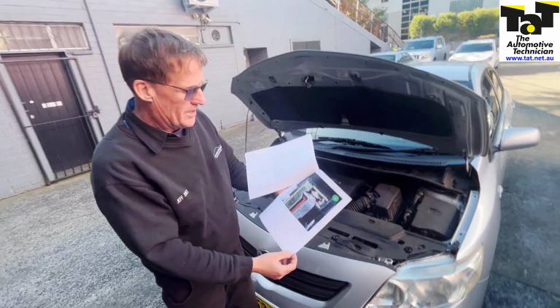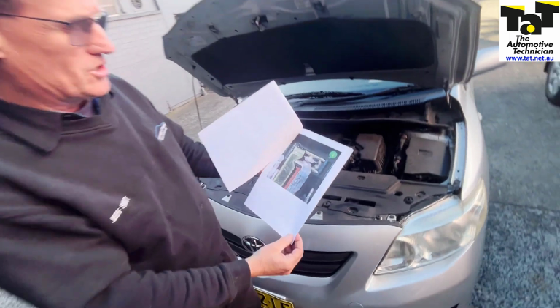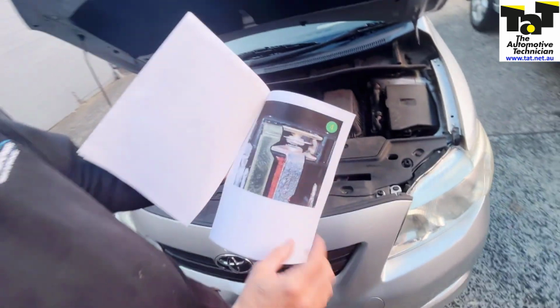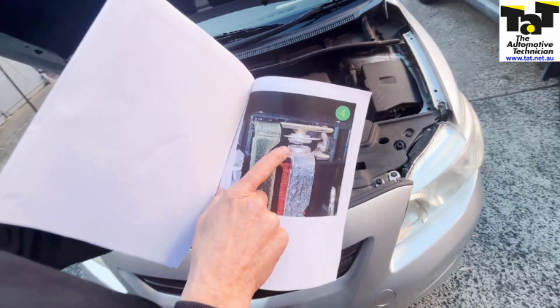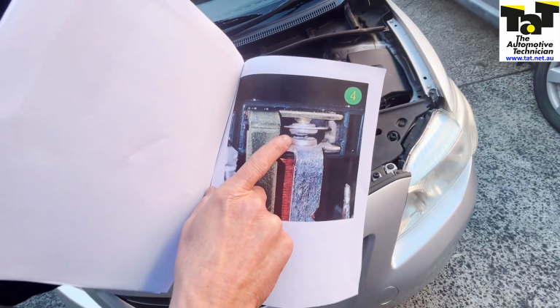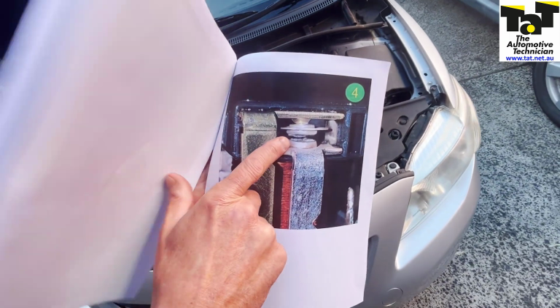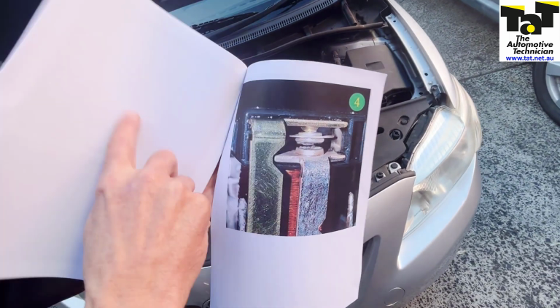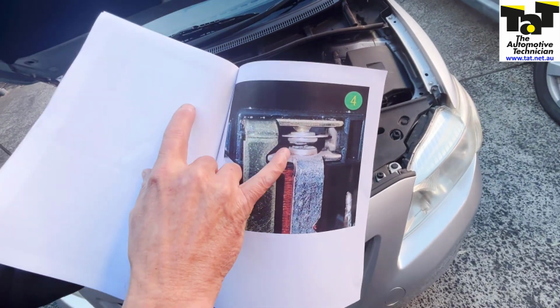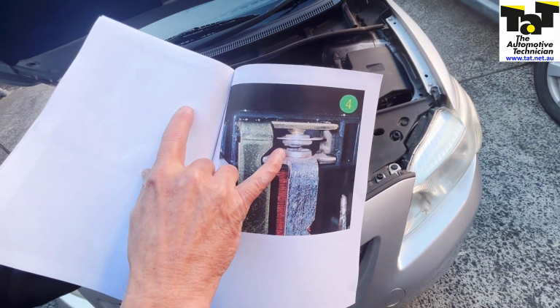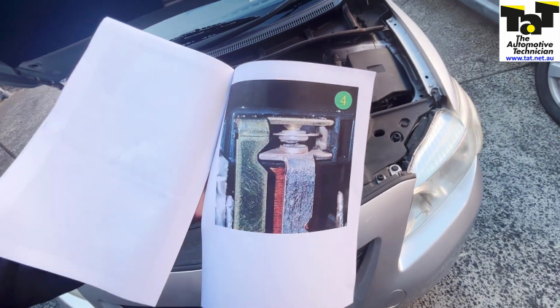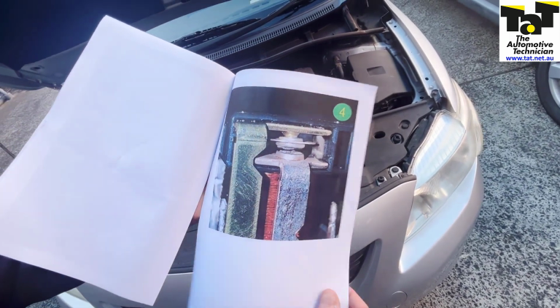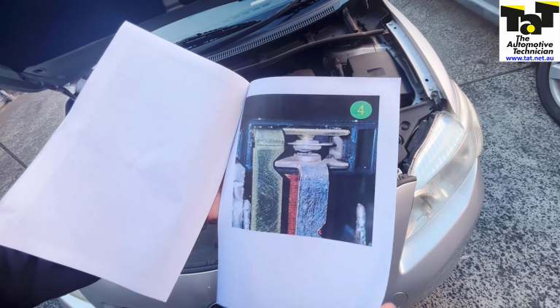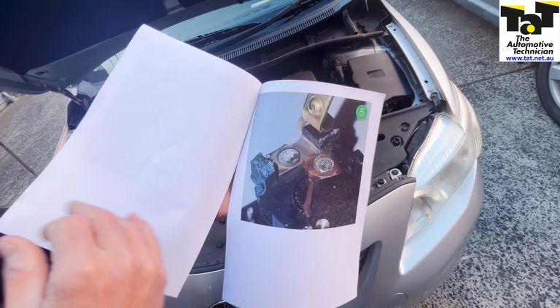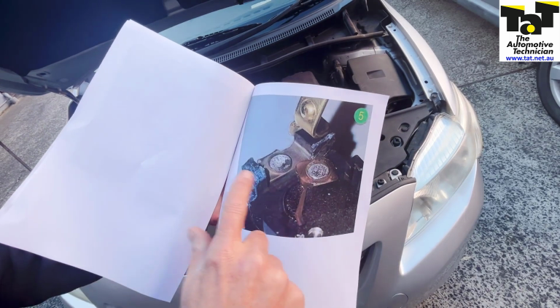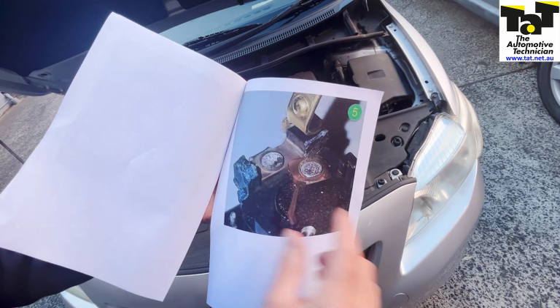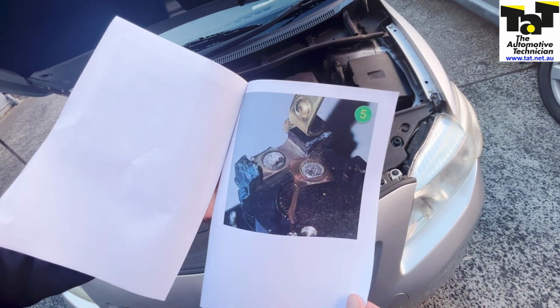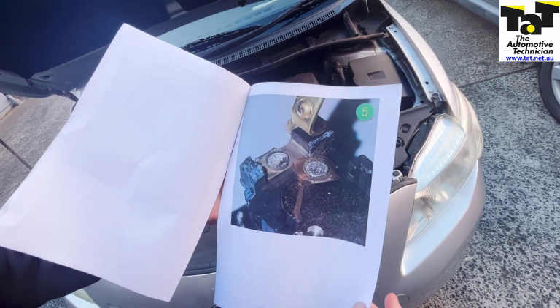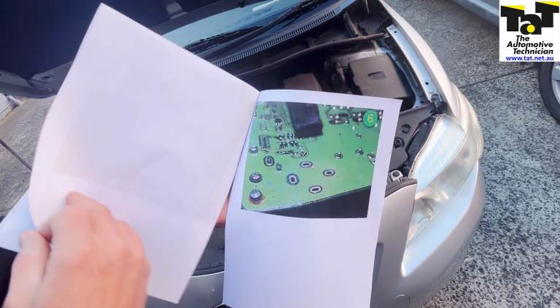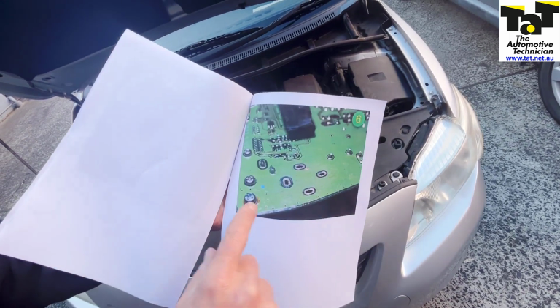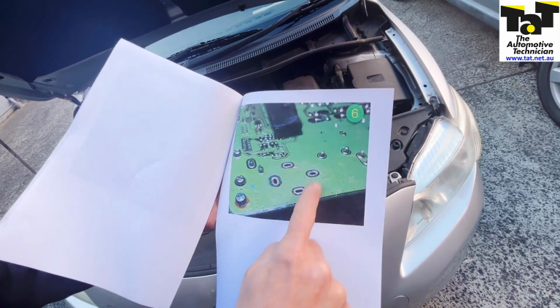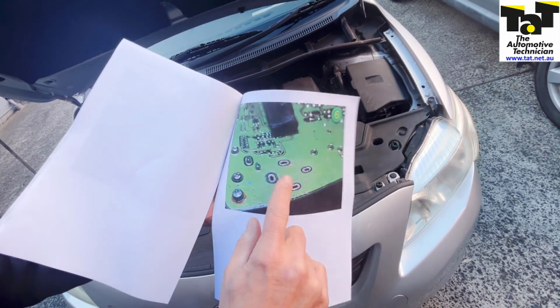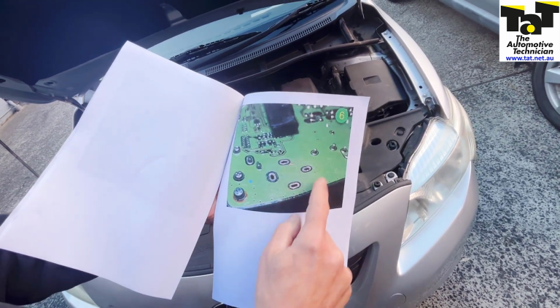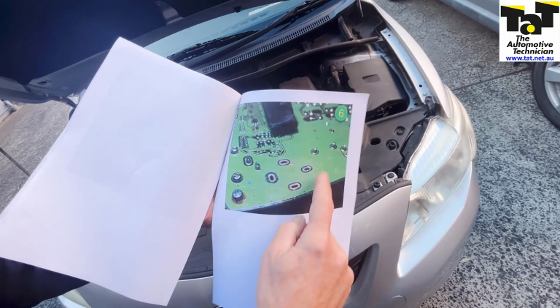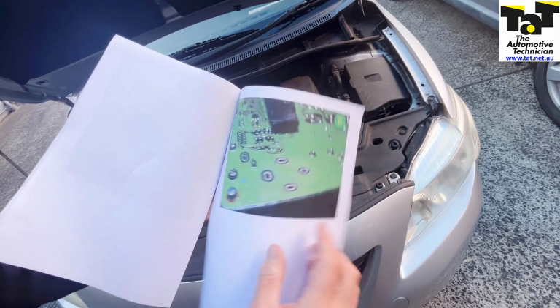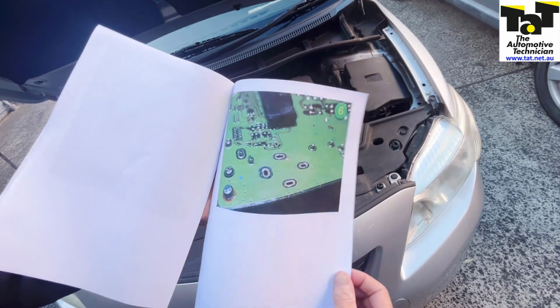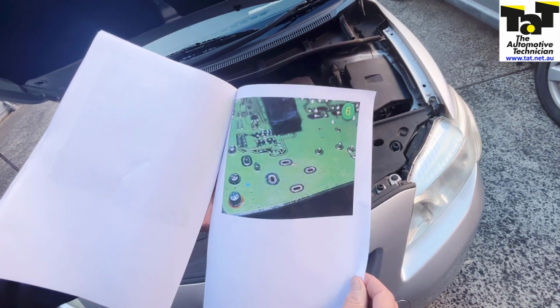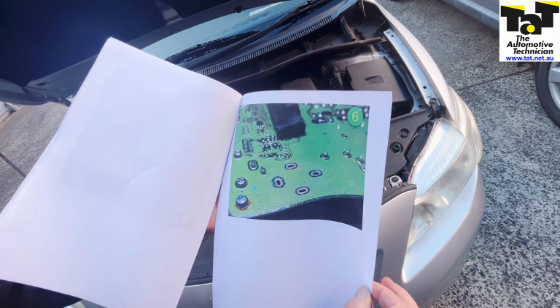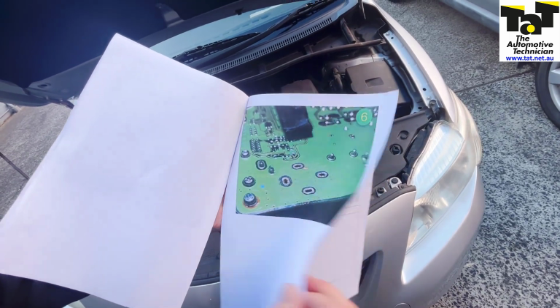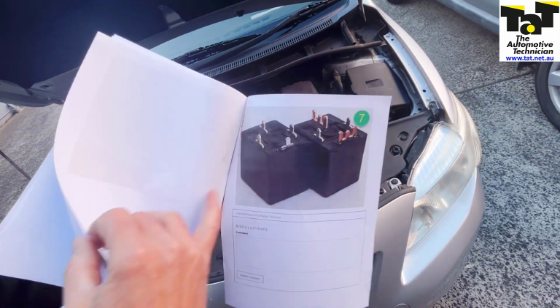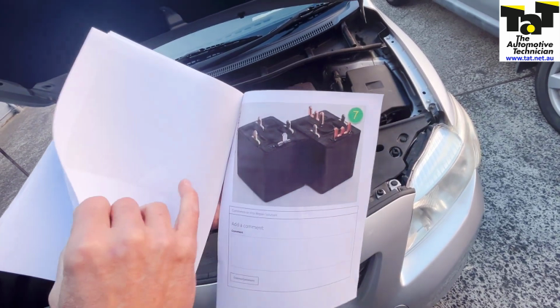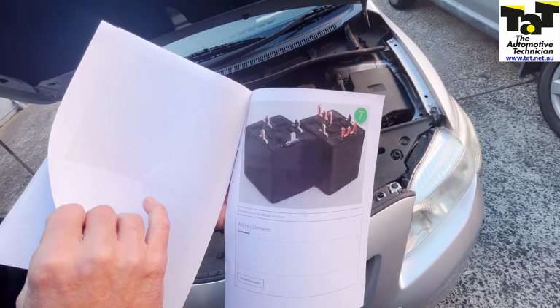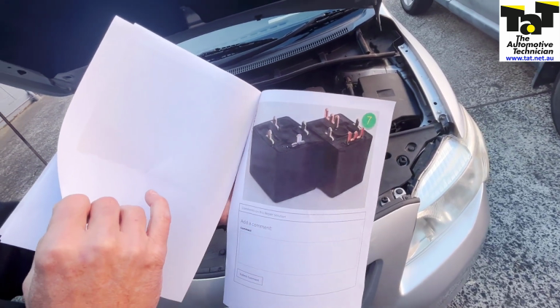Or you can go around now and actually replace the relays inside the control module. You can see inside here — we had the pitting of the points inside the relays. There are two relays located inside this particular module and they're the parts that failed.